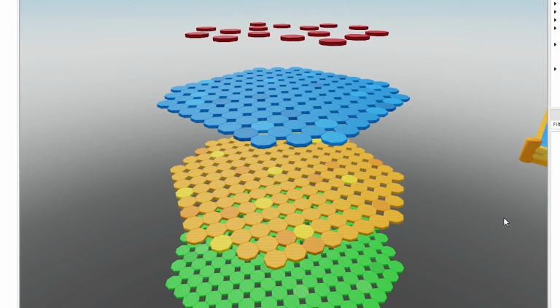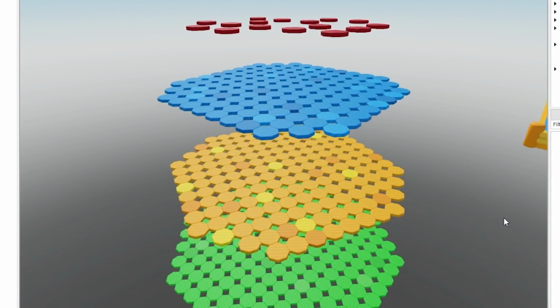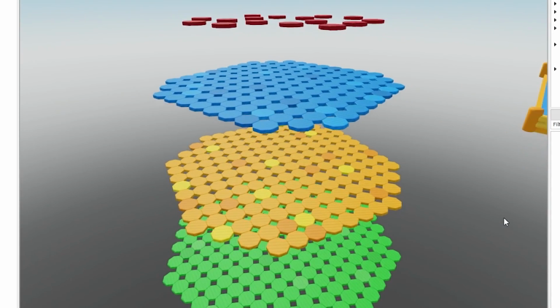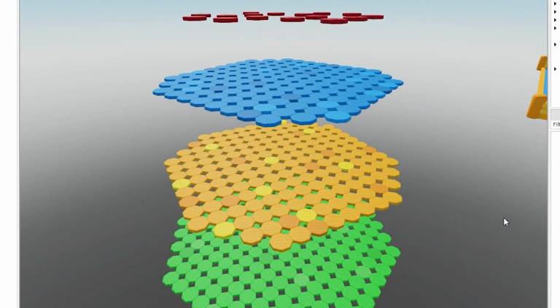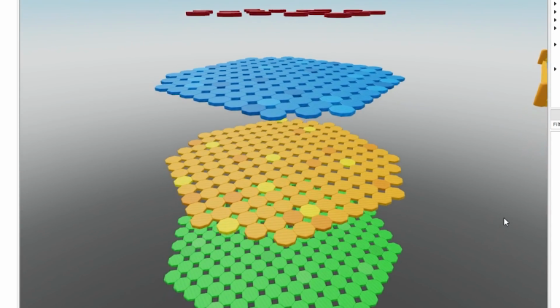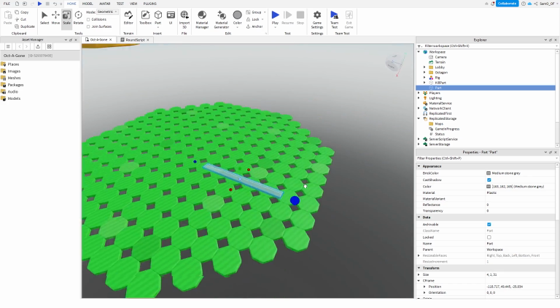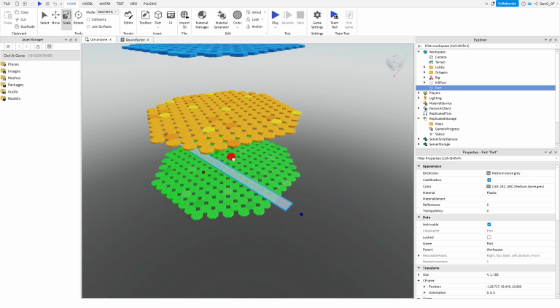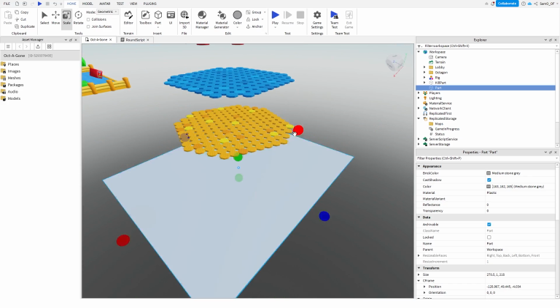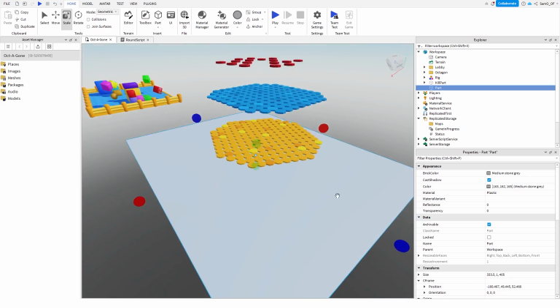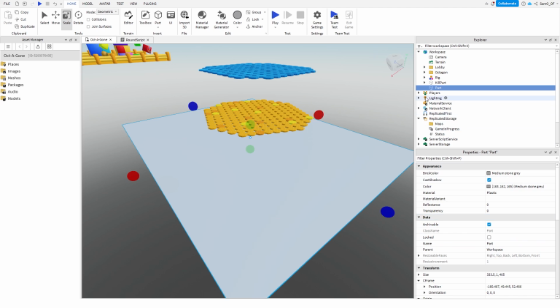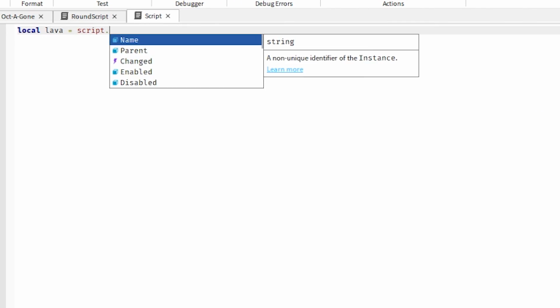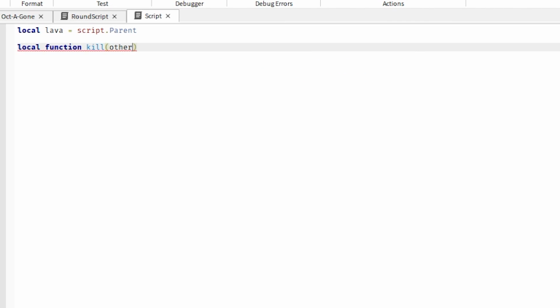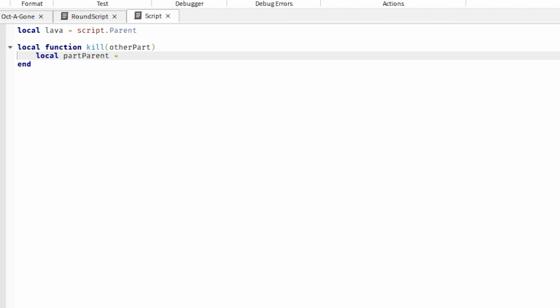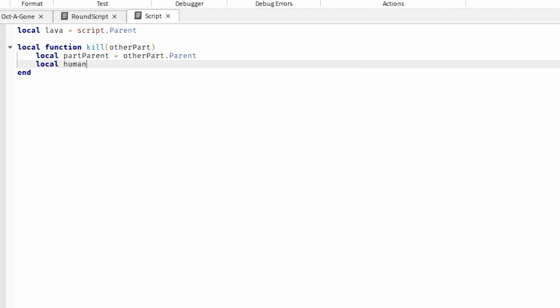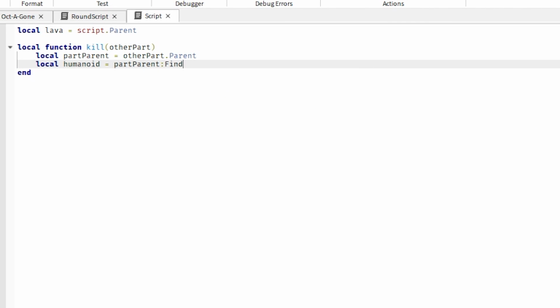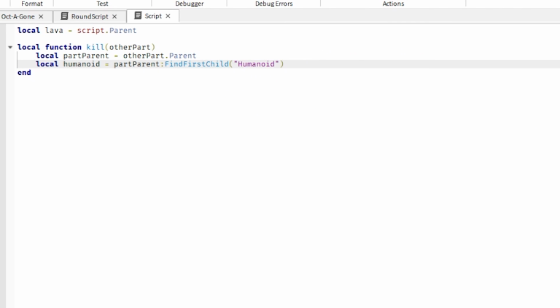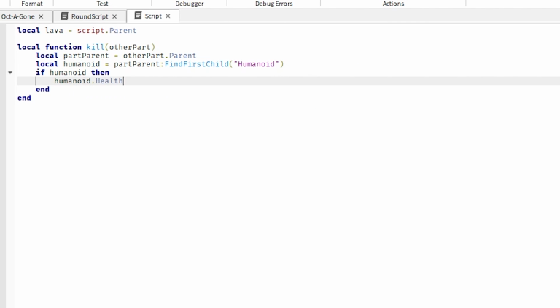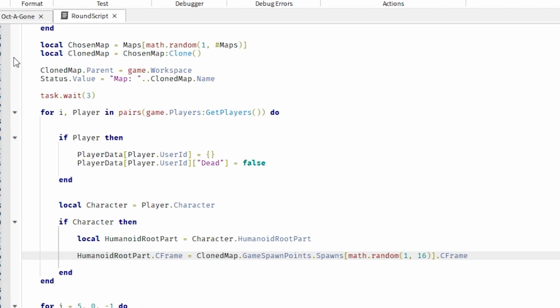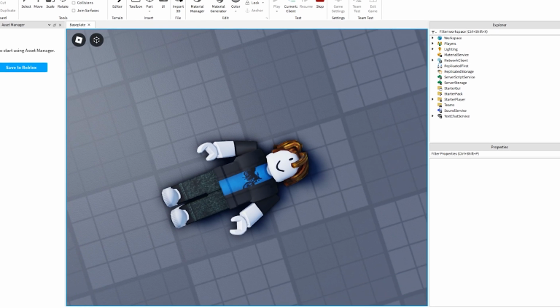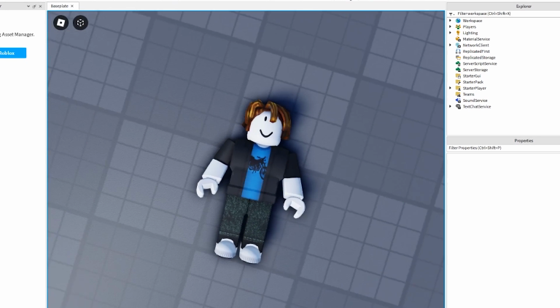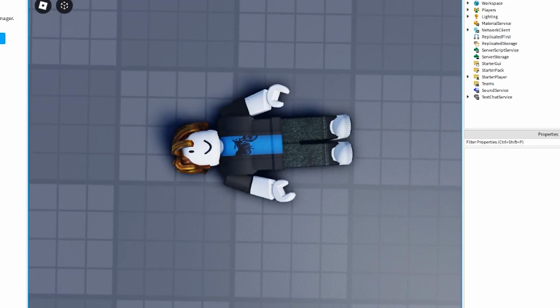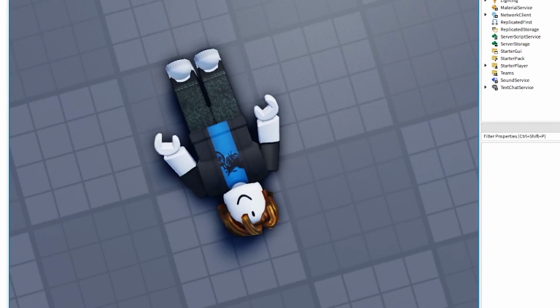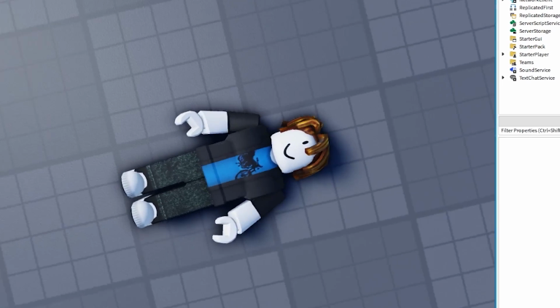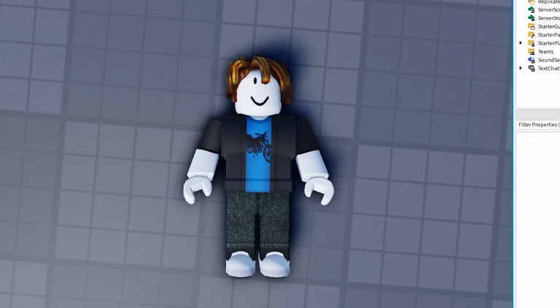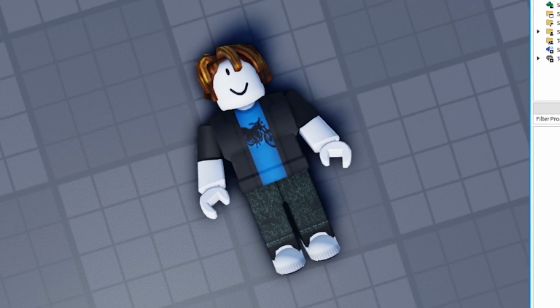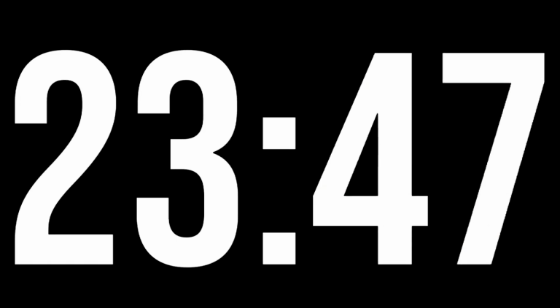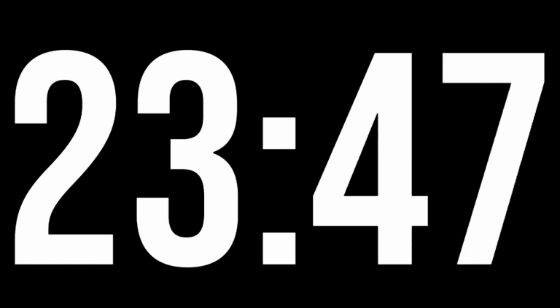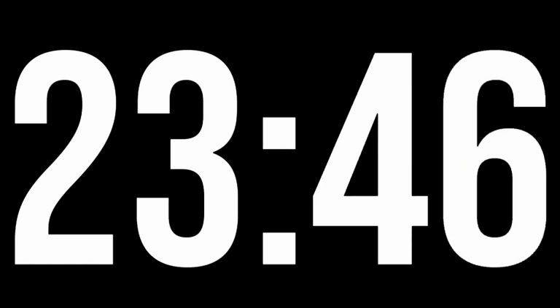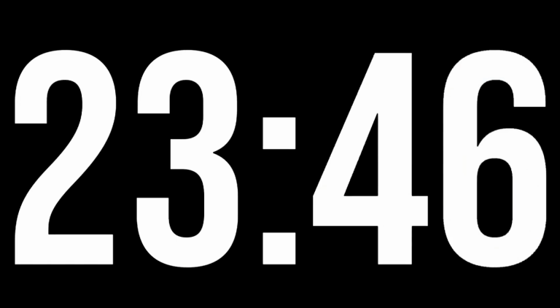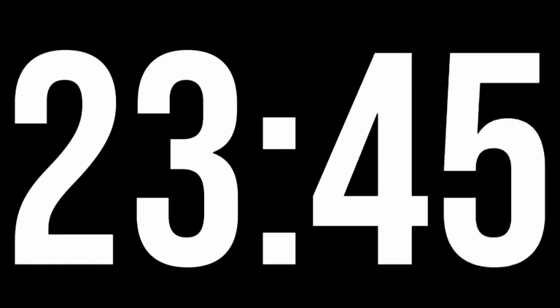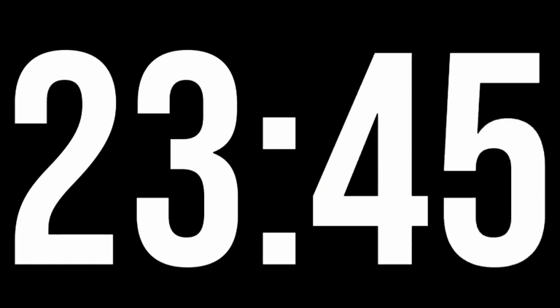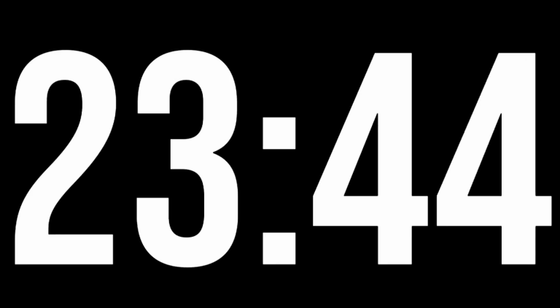The last thing to do to have a functional game was to put a kill part right under the bottom of it. This took literally like a minute. And with that, we have a semi-functioning game with an absolute ton of flaws I don't even want to get into. With that, we have just under 25 minutes to complete this challenge.